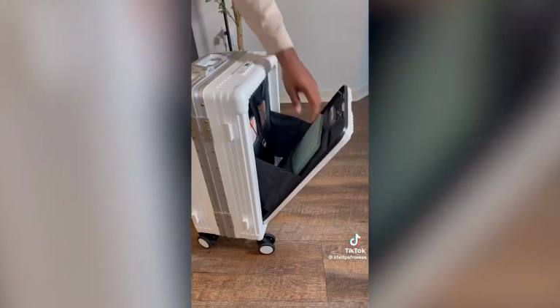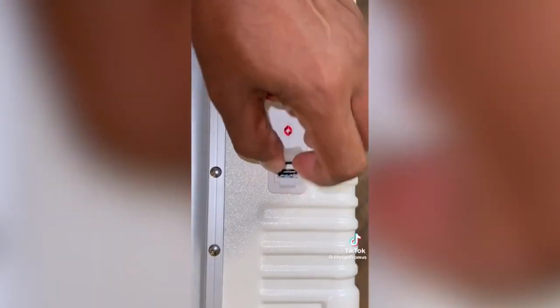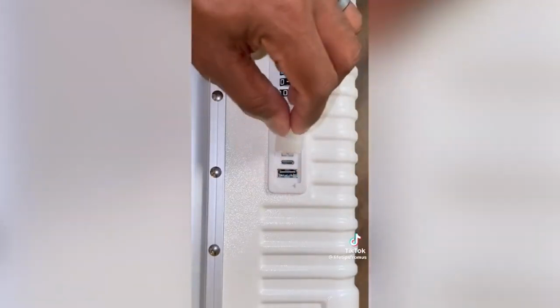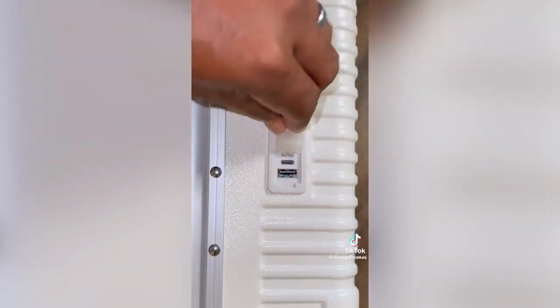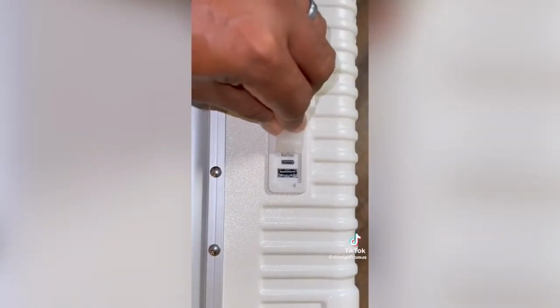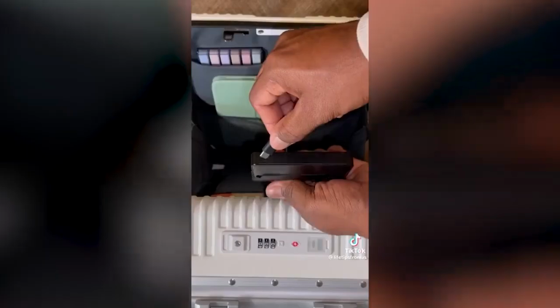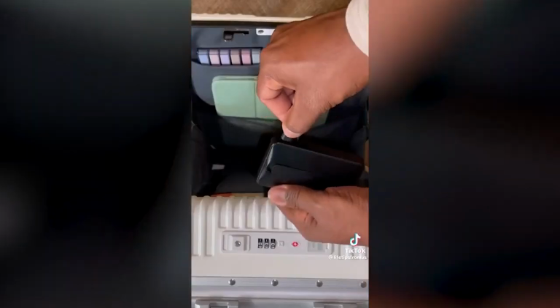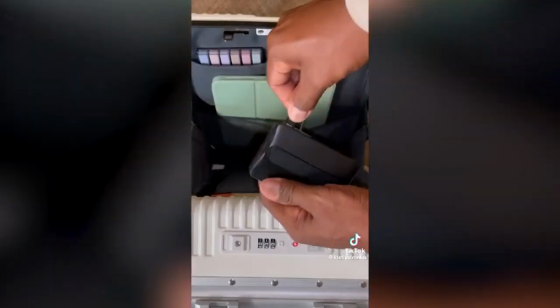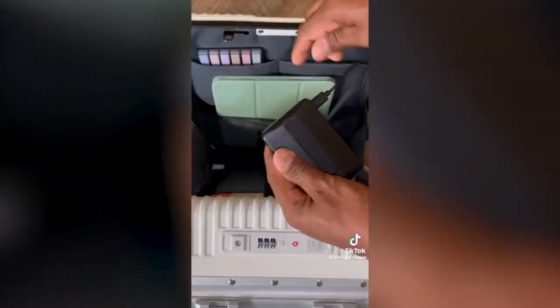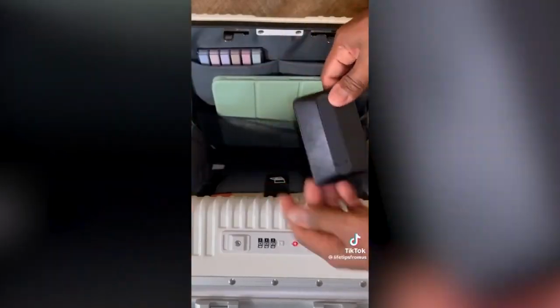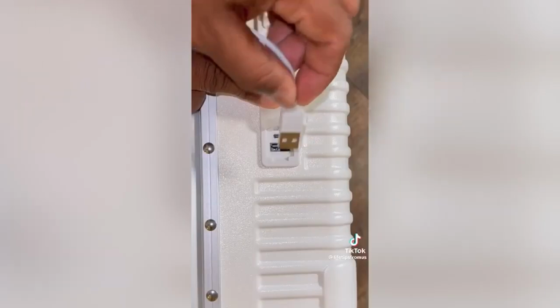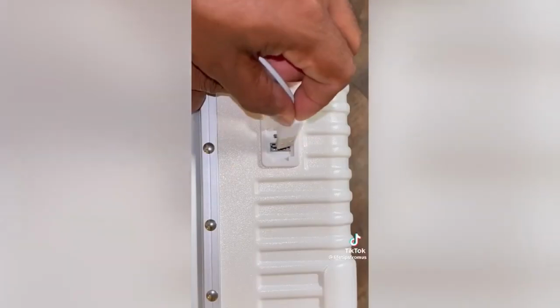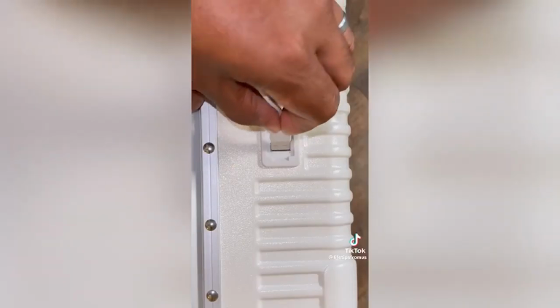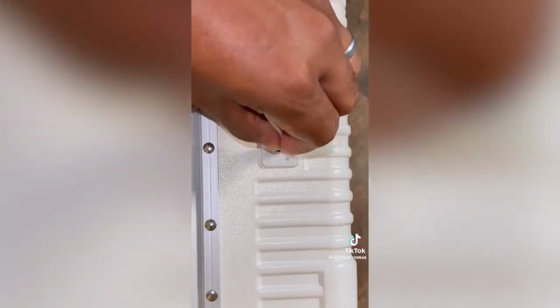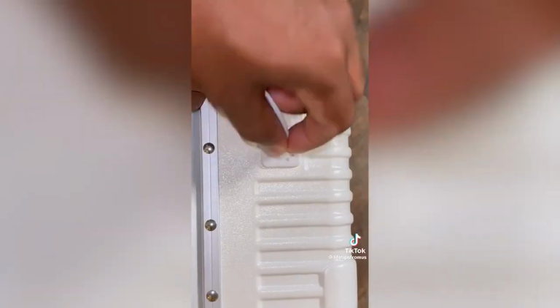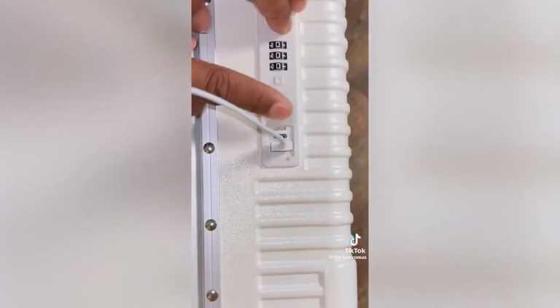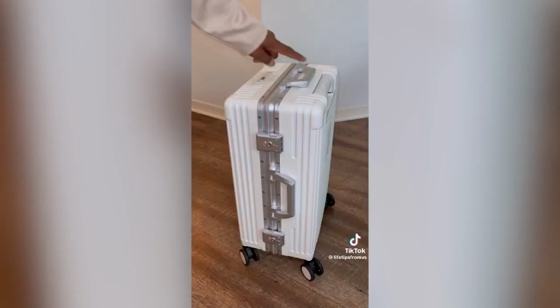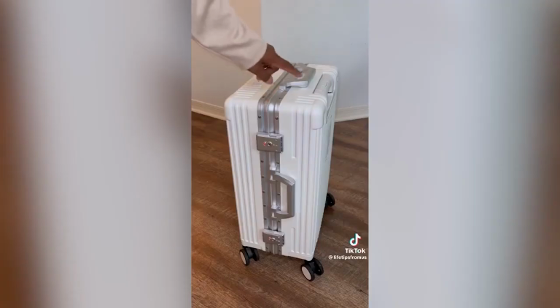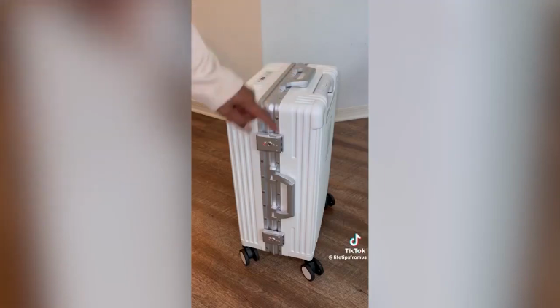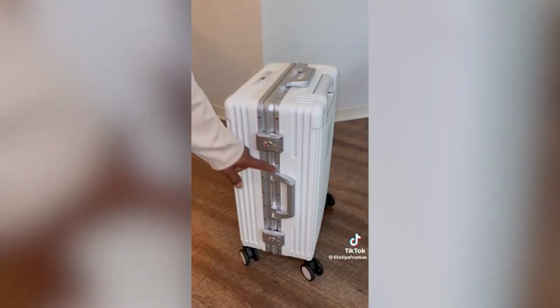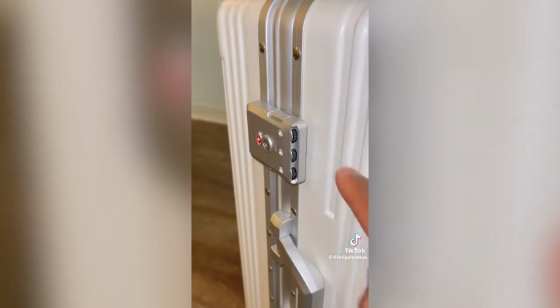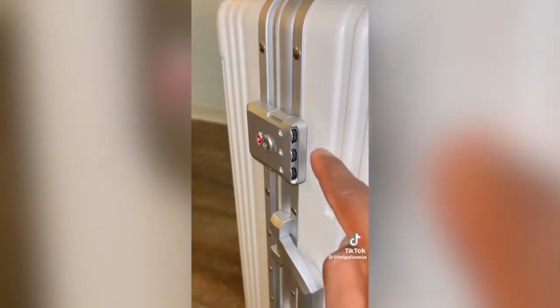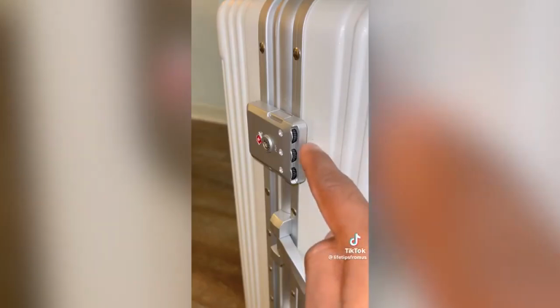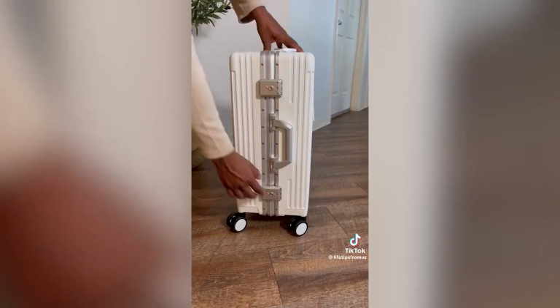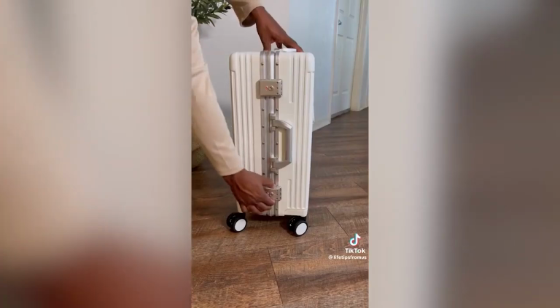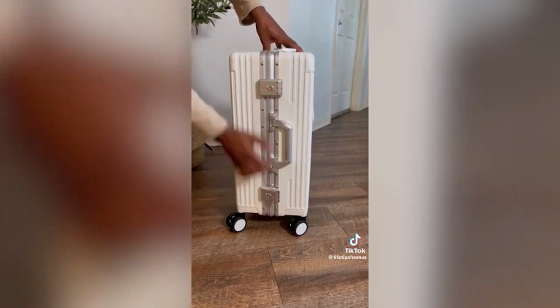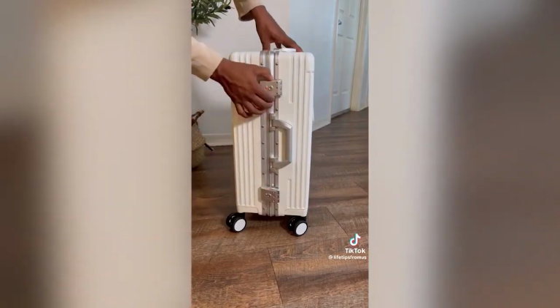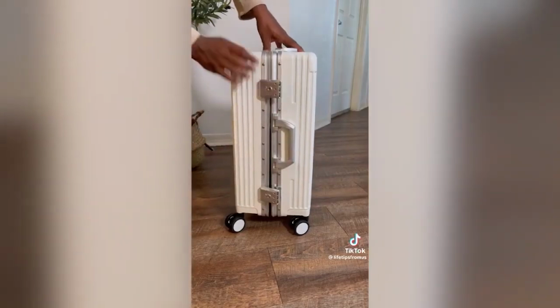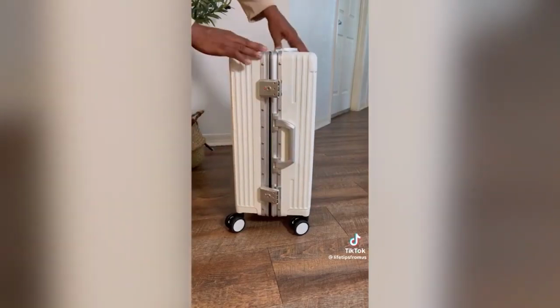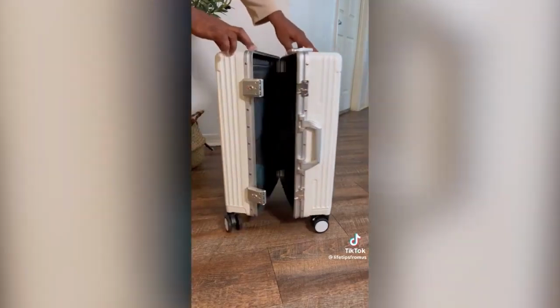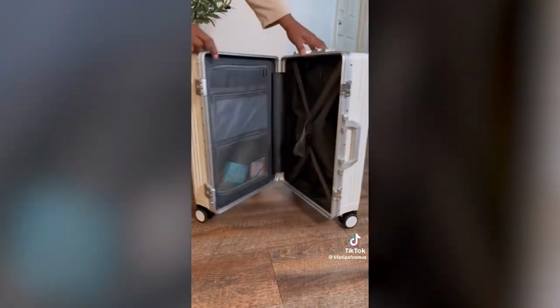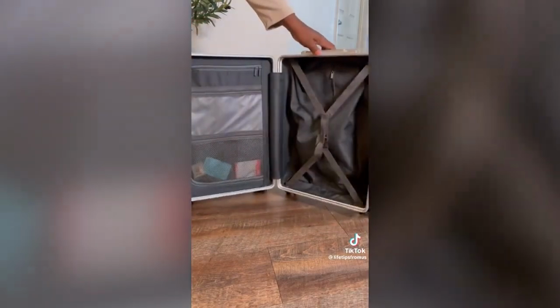It has a built-in USB and USB-C port that allows you to connect a power bank inside so you can charge your belongings without having to open it. And there's a handle on top, on the side, and a larger compartment secured by two combination locks to keep all of your items safe and protected.